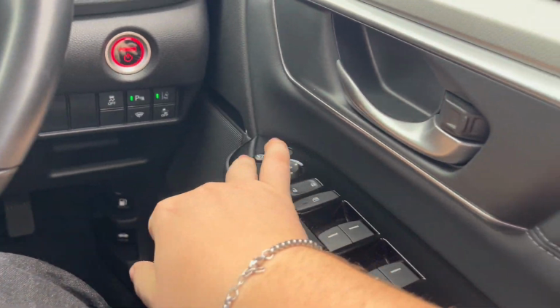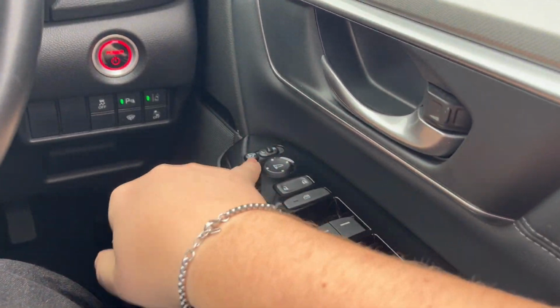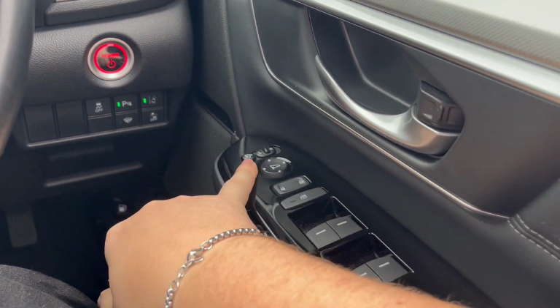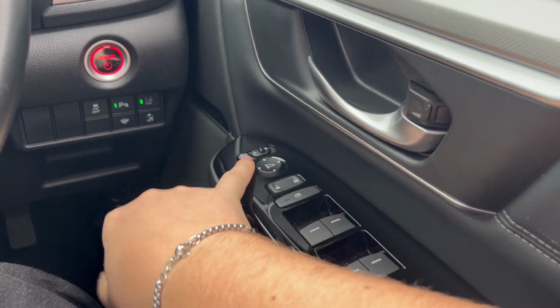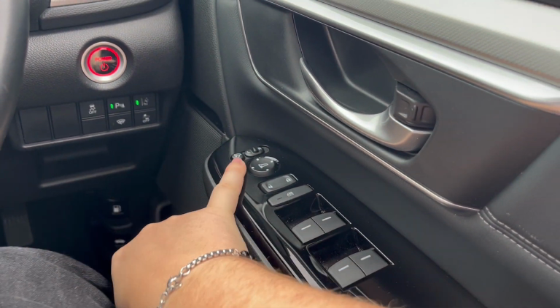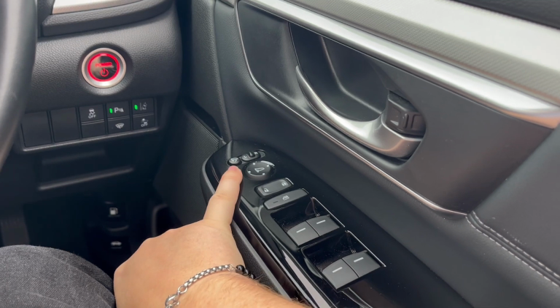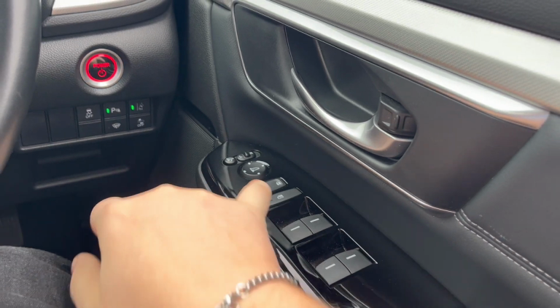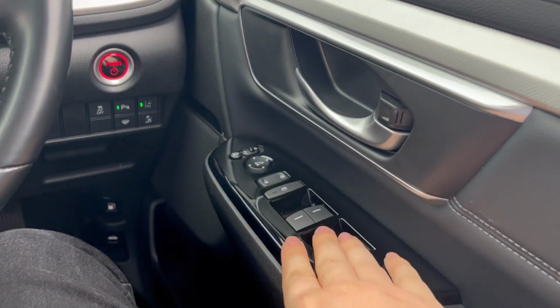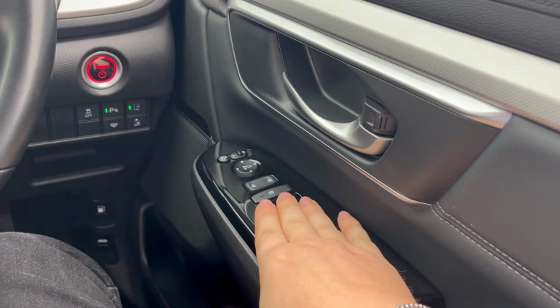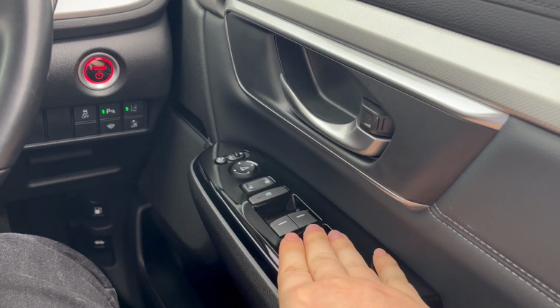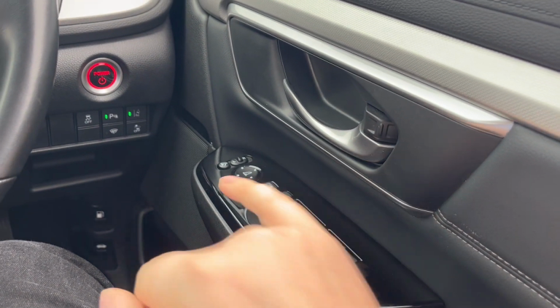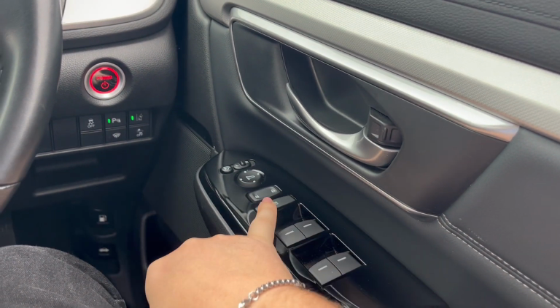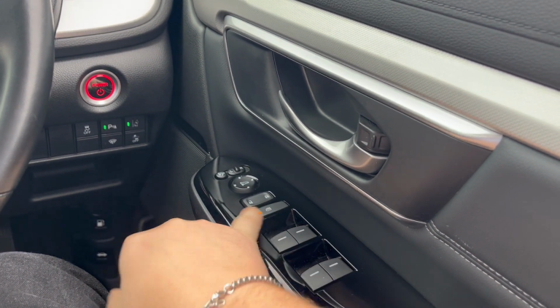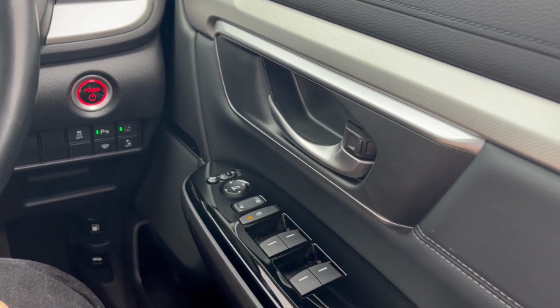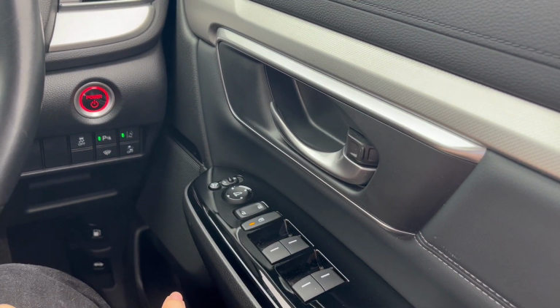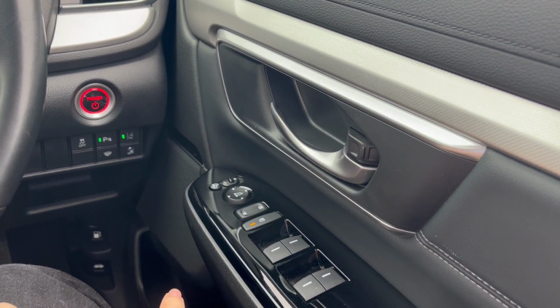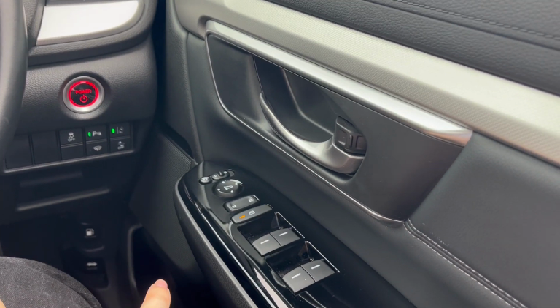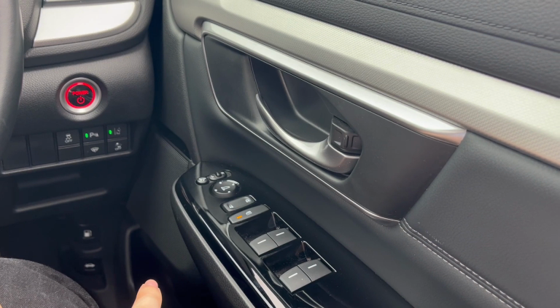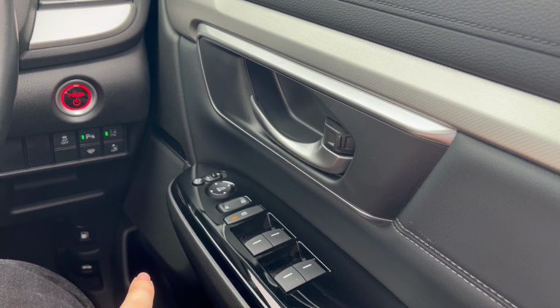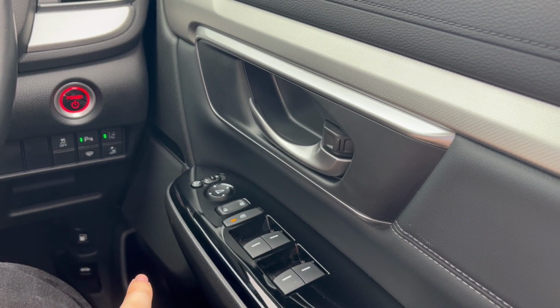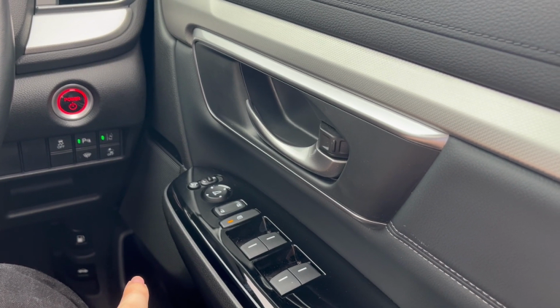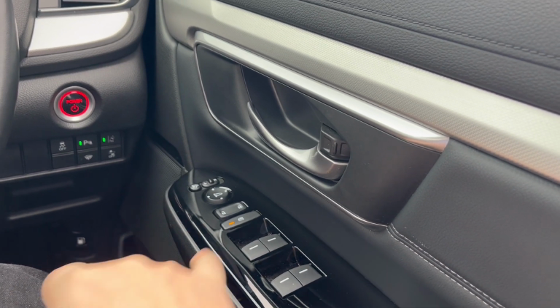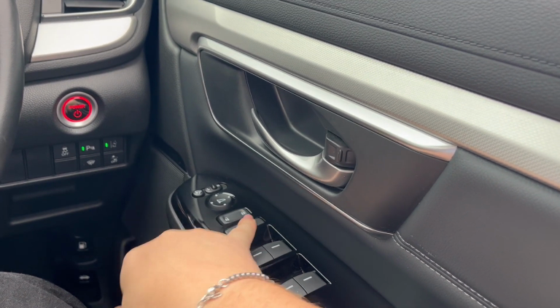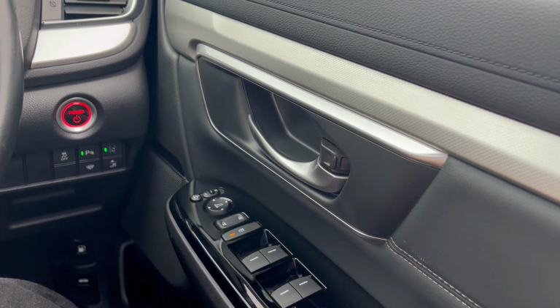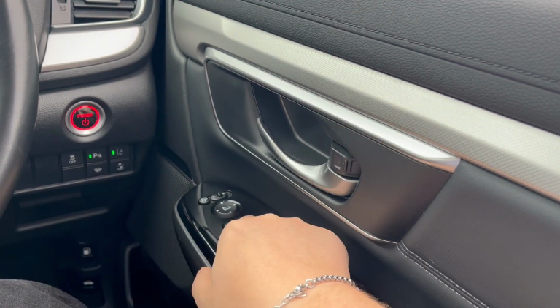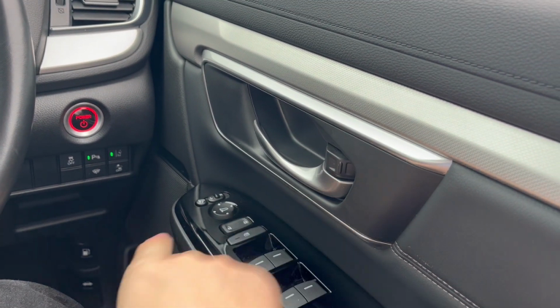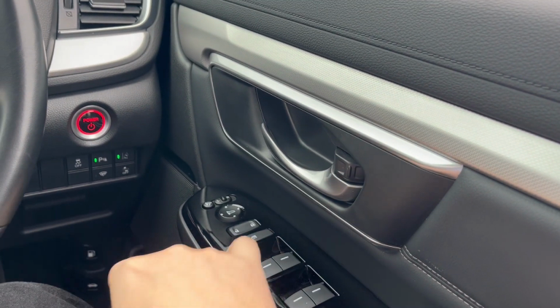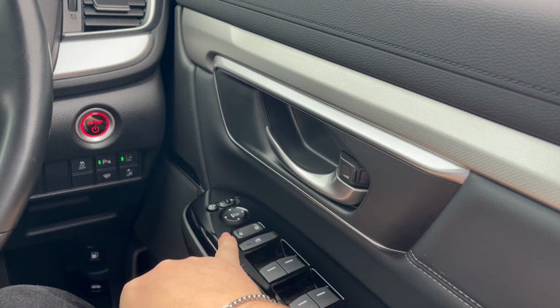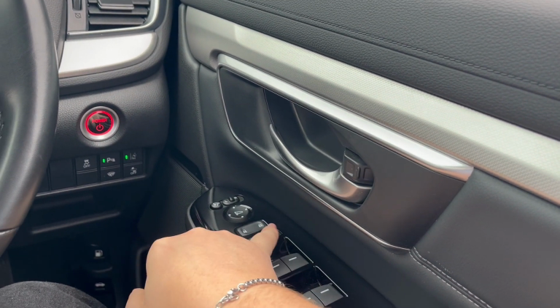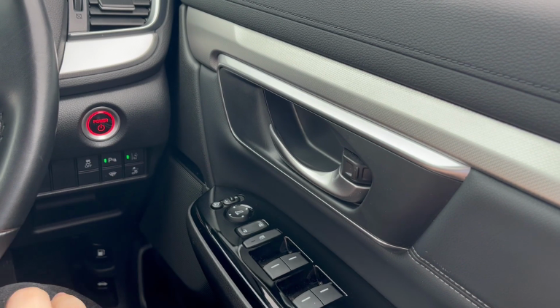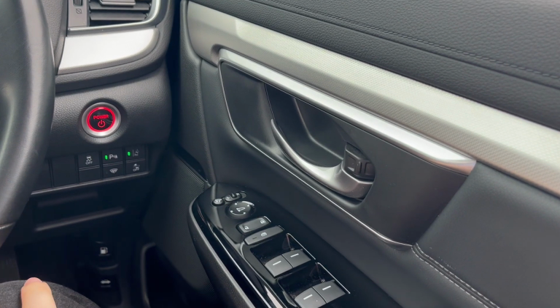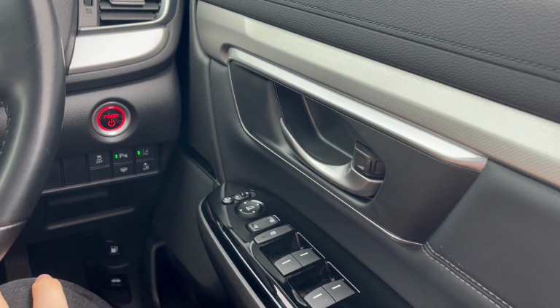Electric folding mirrors, electrically adjusted mirrors, electric windows front and rear. Here you can lock all the passenger windows, so if you've got any children in the back they can't play with them. You can lock or unlock the car from inside as well.